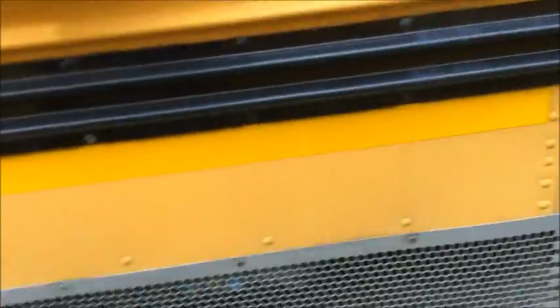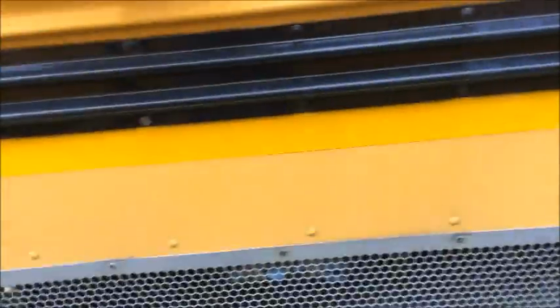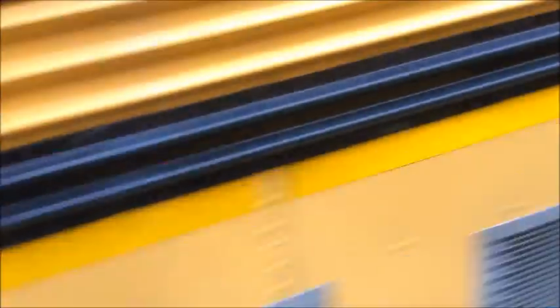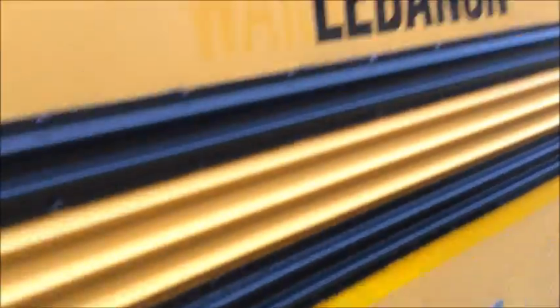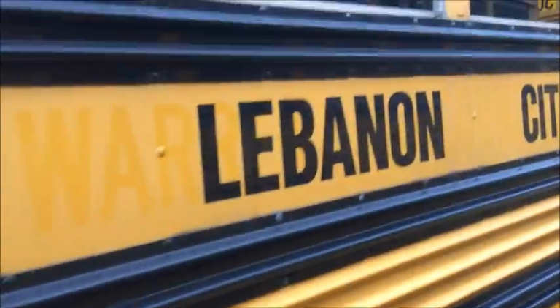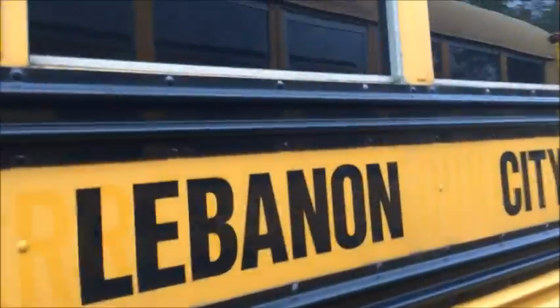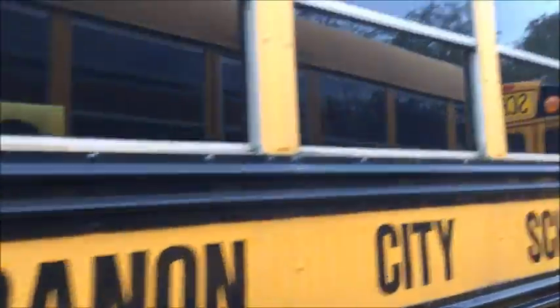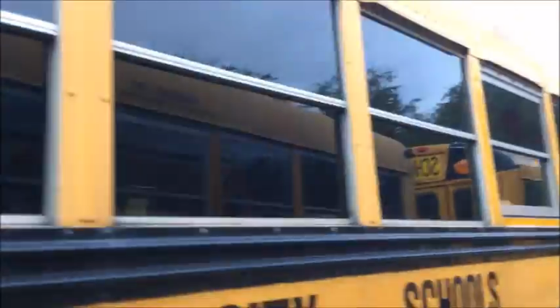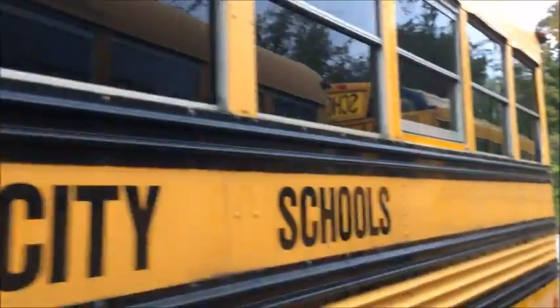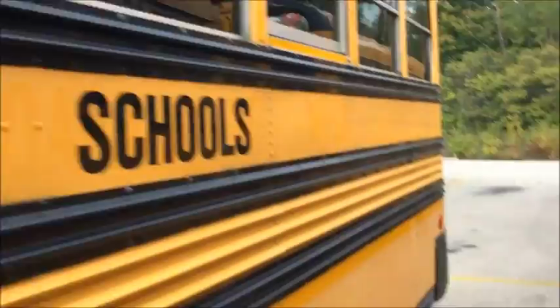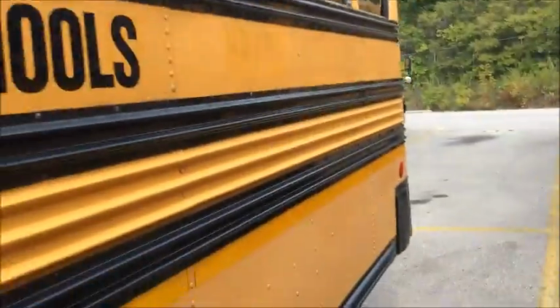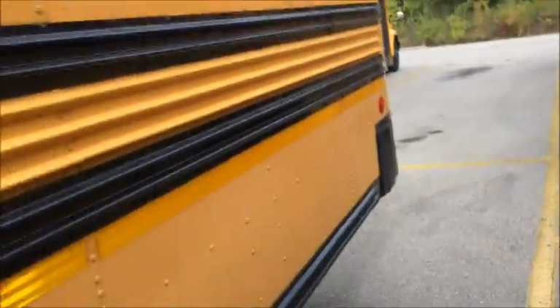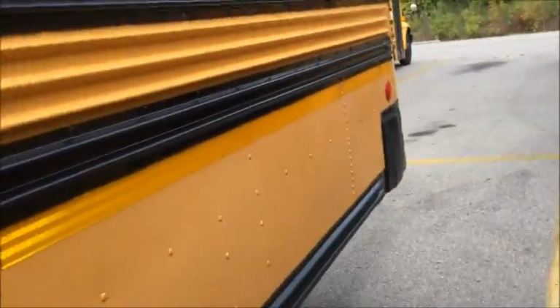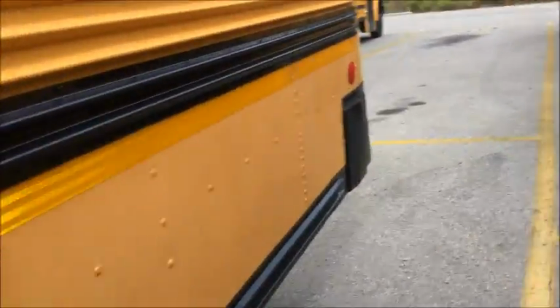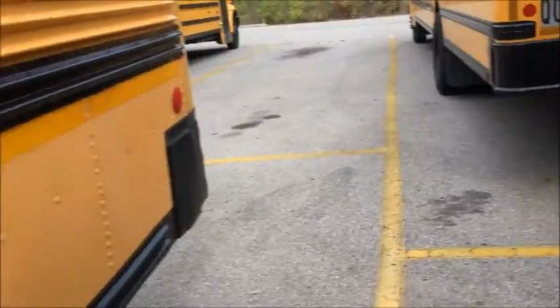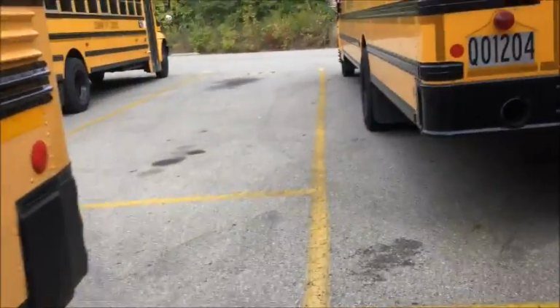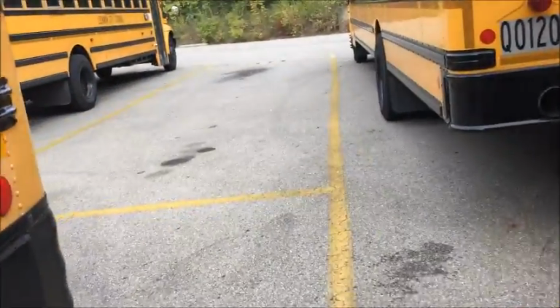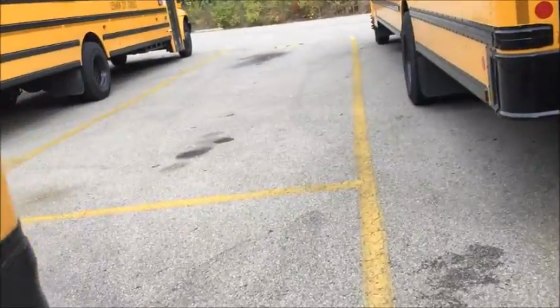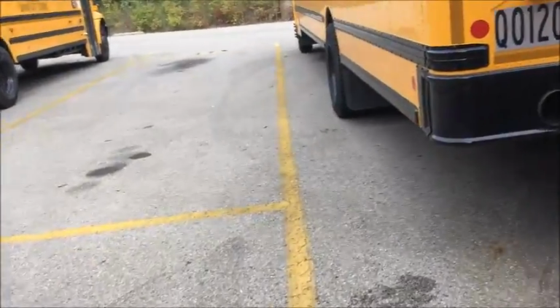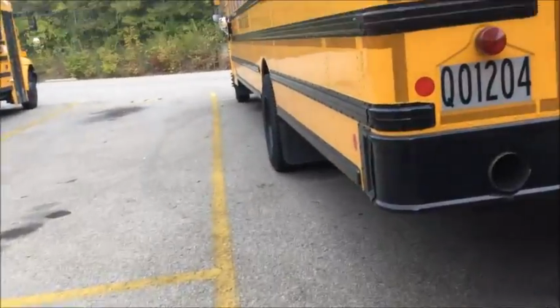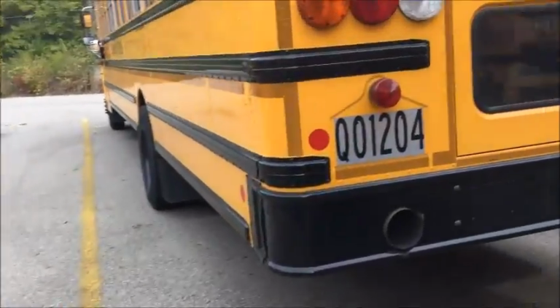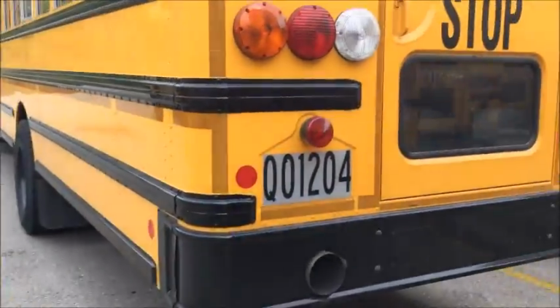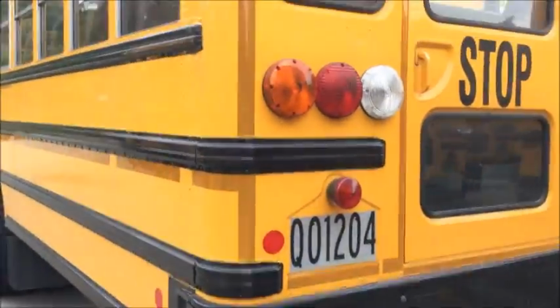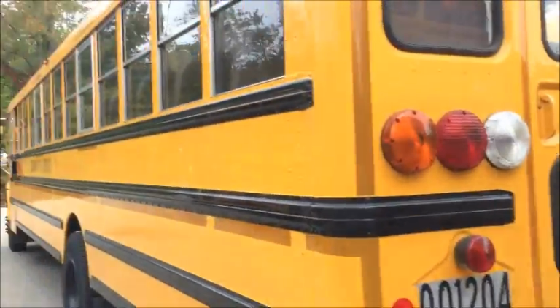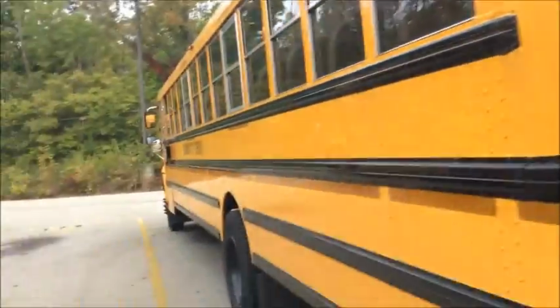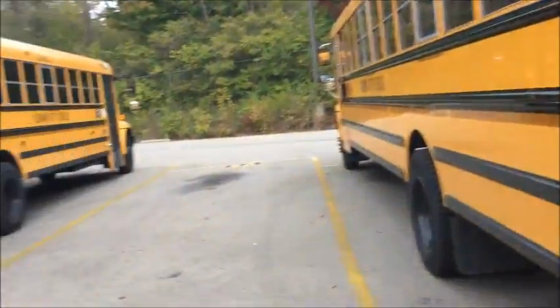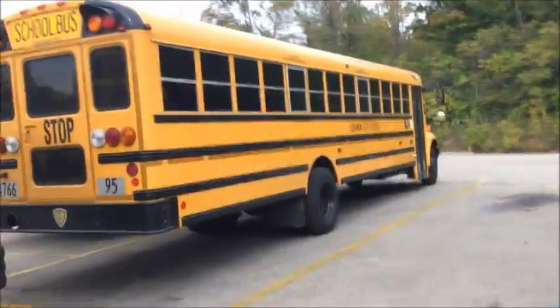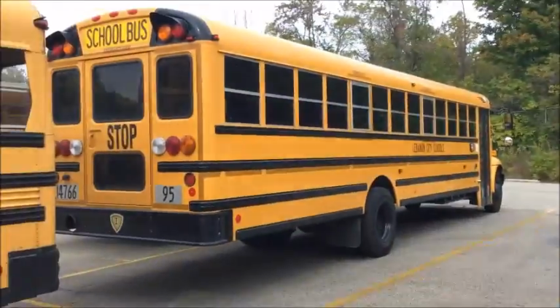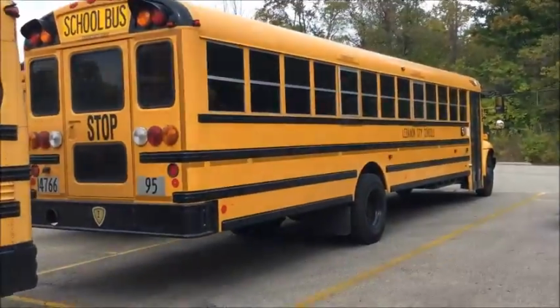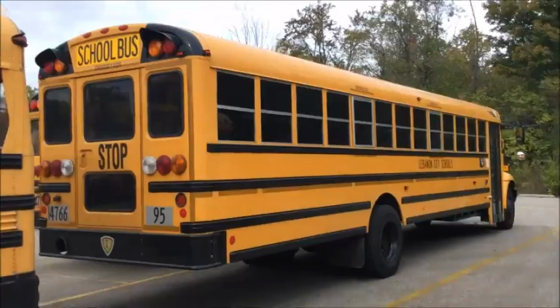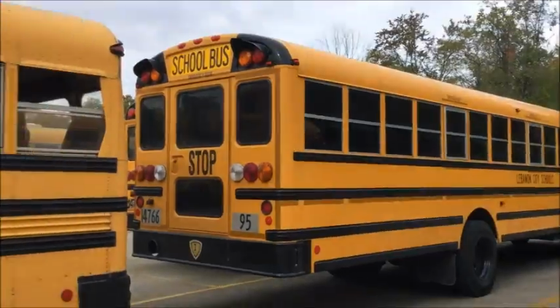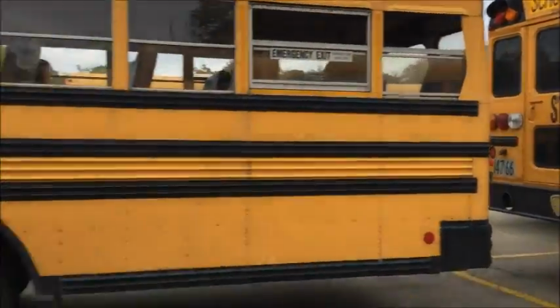For a second I thought it had LEDs. There's a 97, and 95 over there.